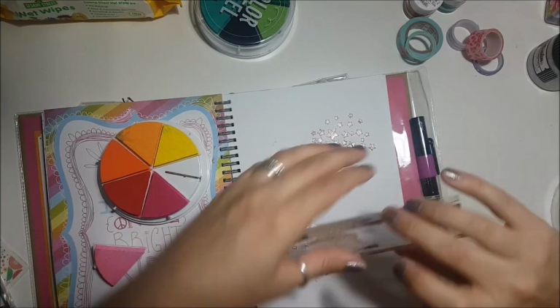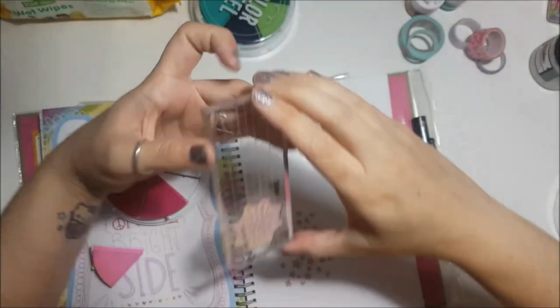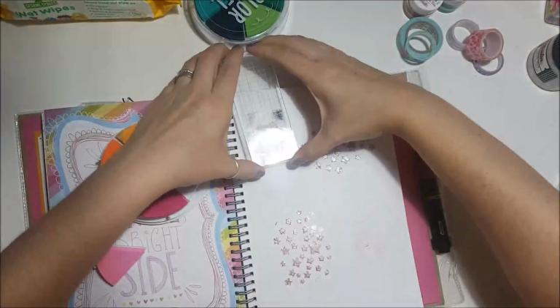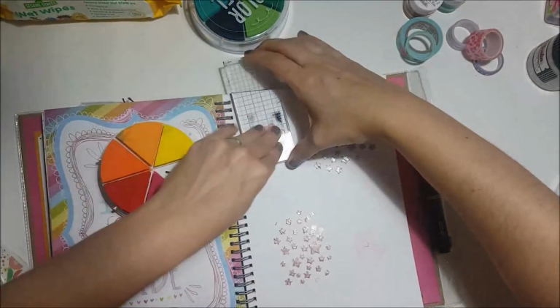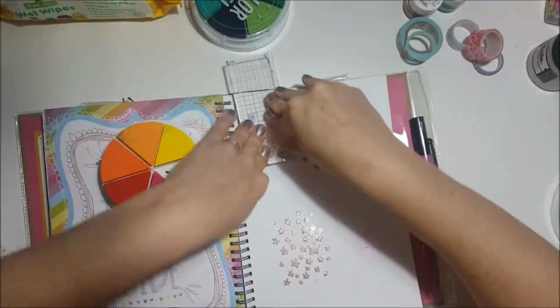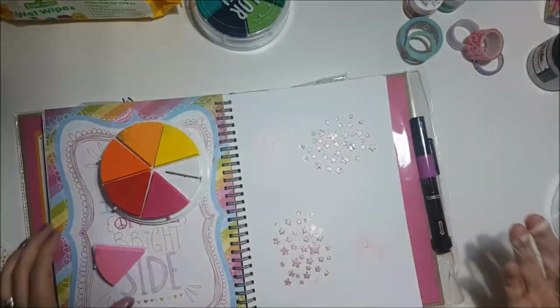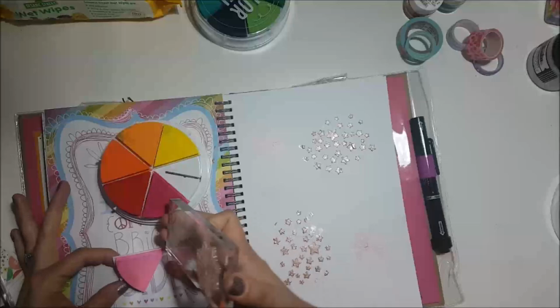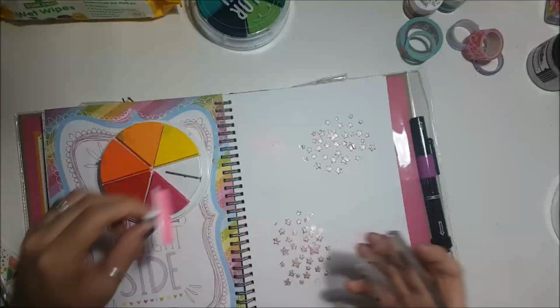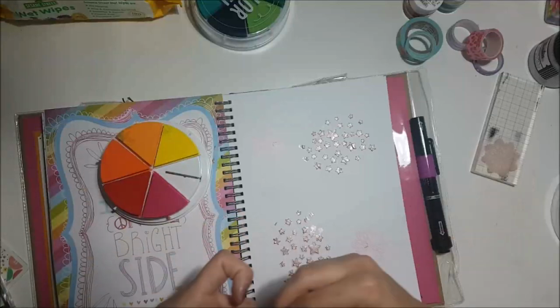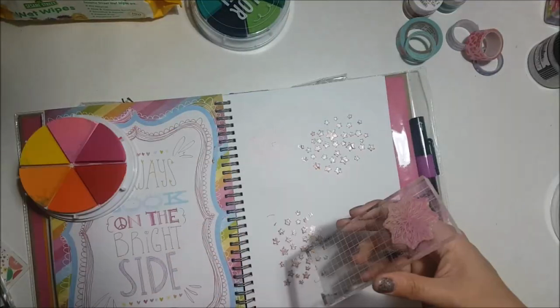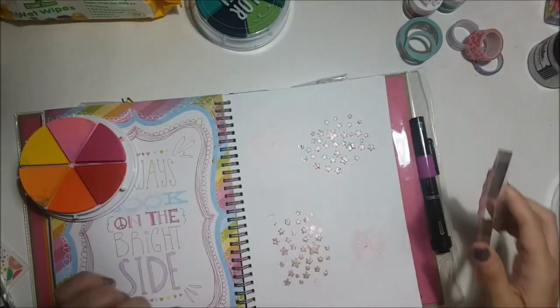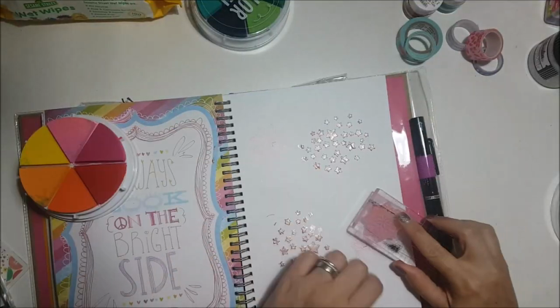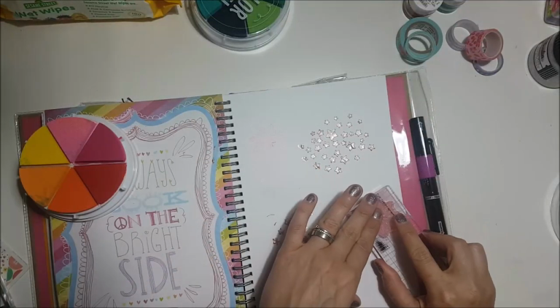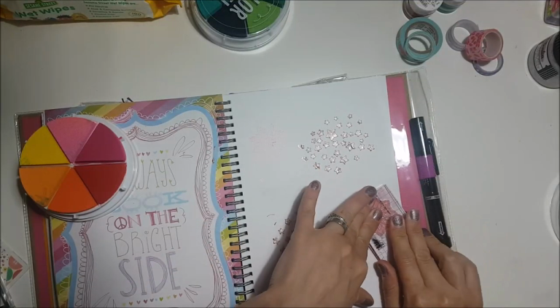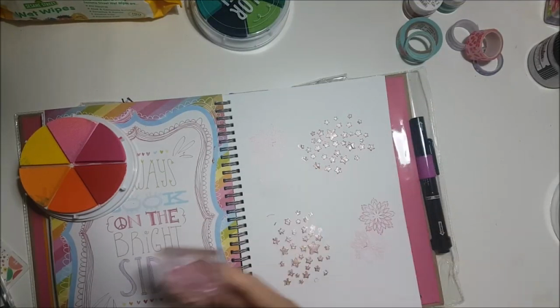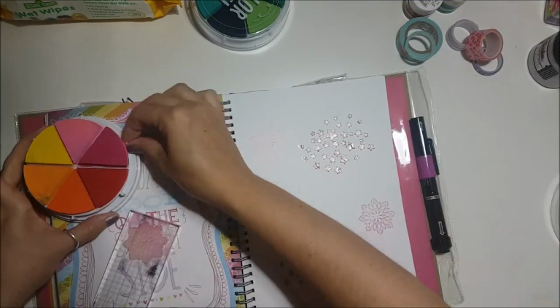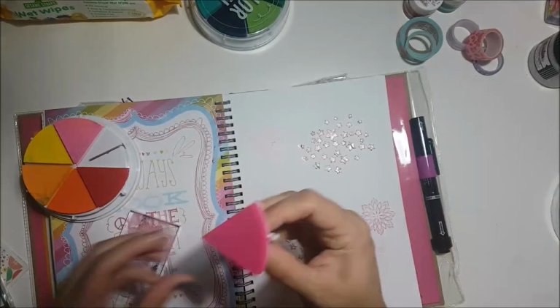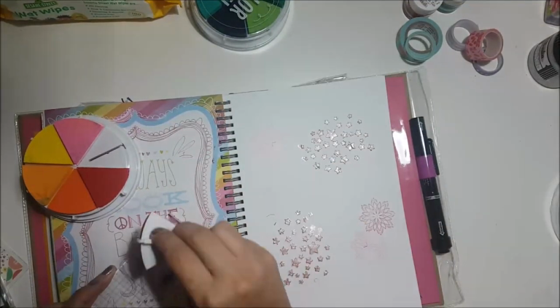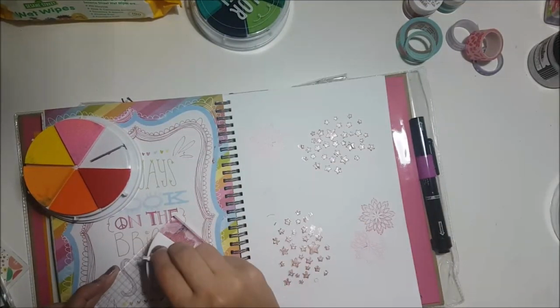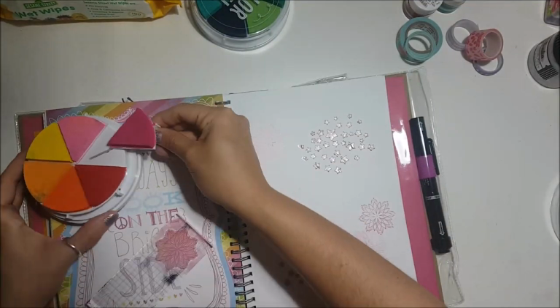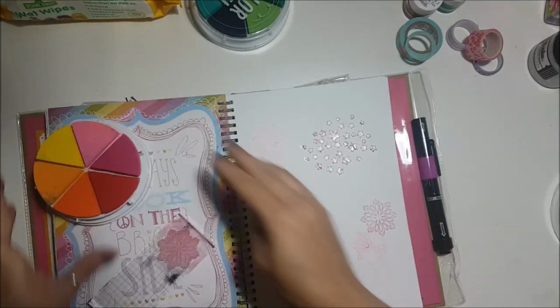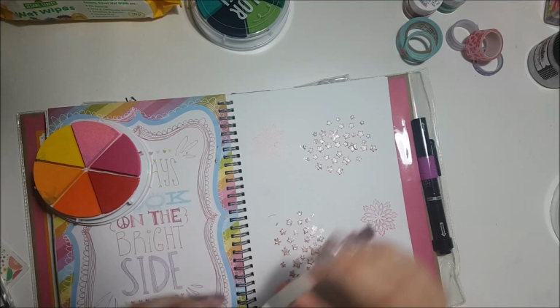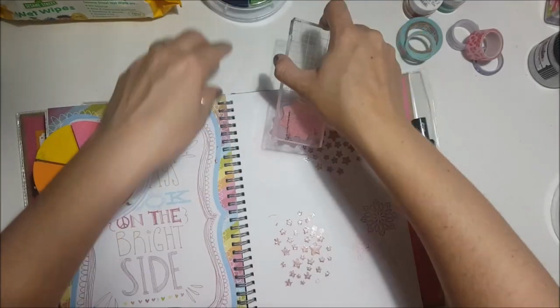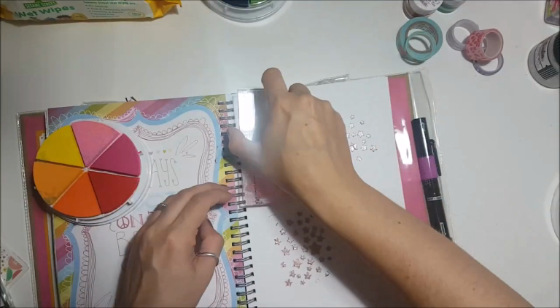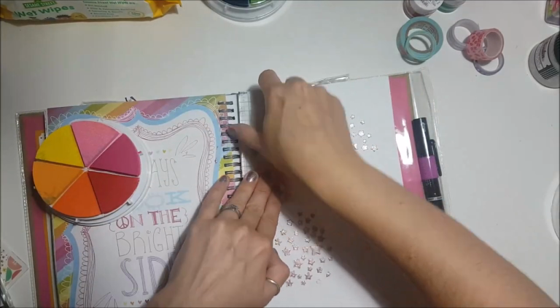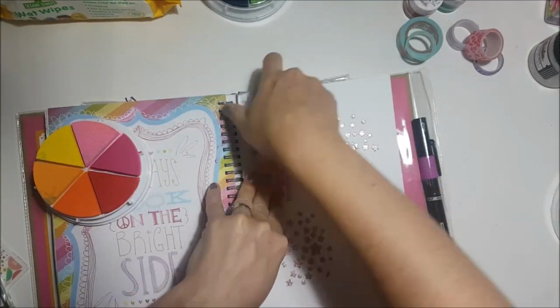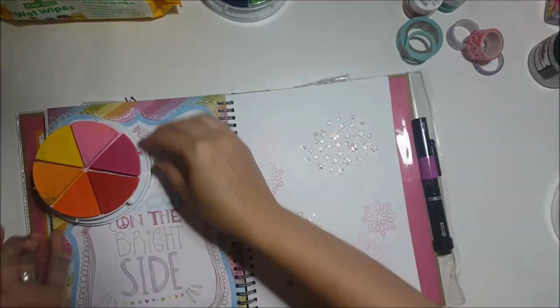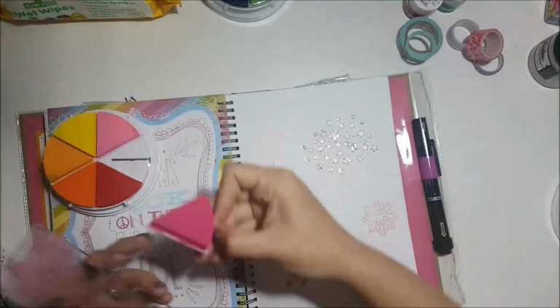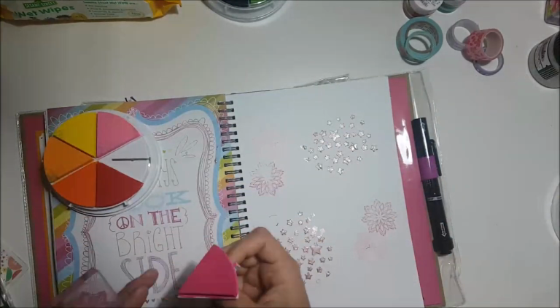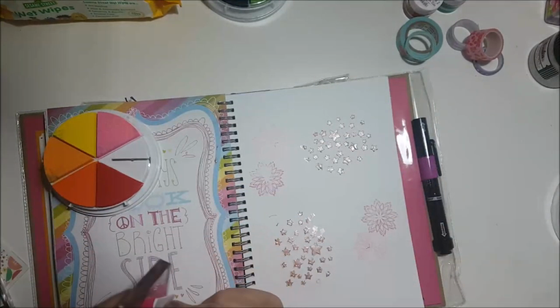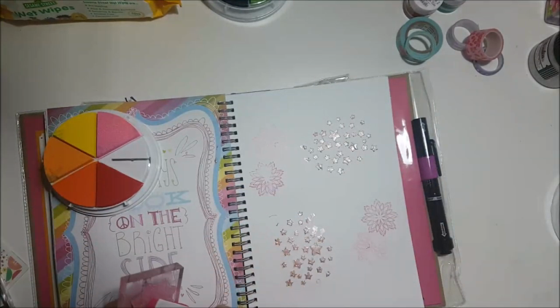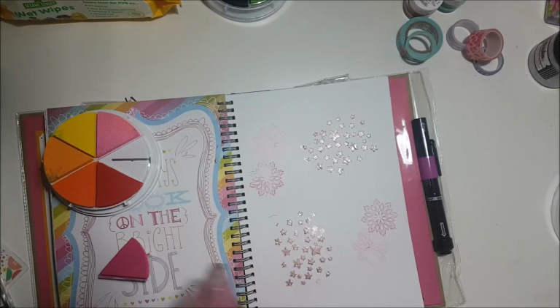I got the colour wheel inks for a really good price from Hobbycraft in the clearance, as well as the stamp and die set. The stamp and die set was £7 and the inks were £4 each, which was really good.